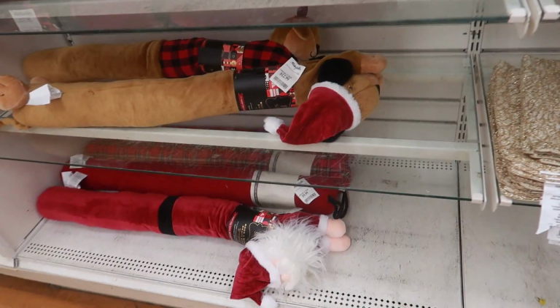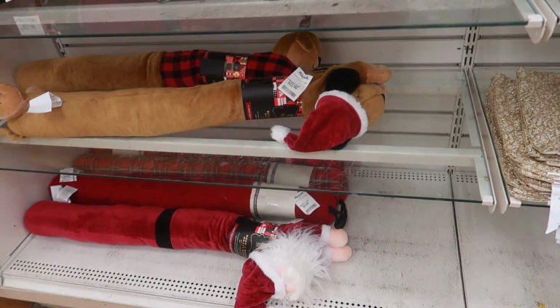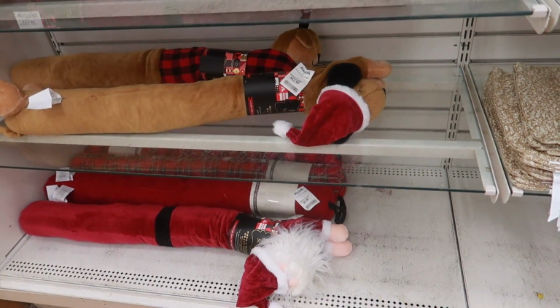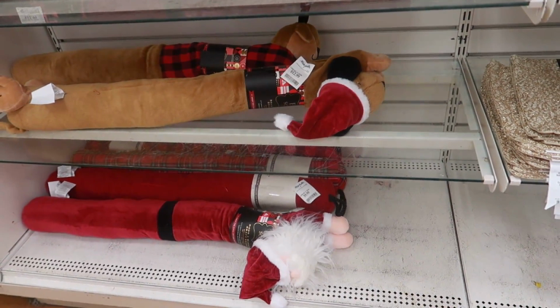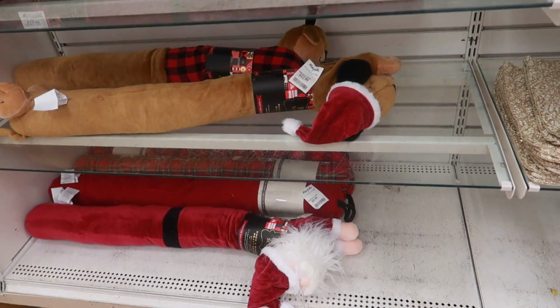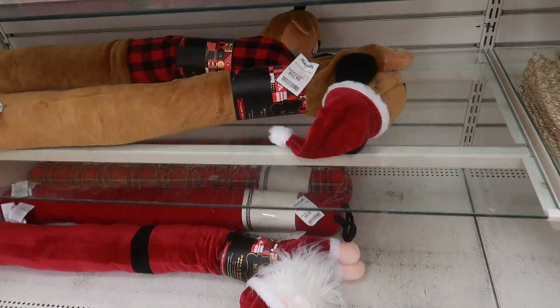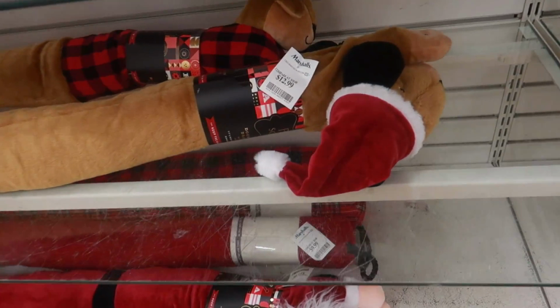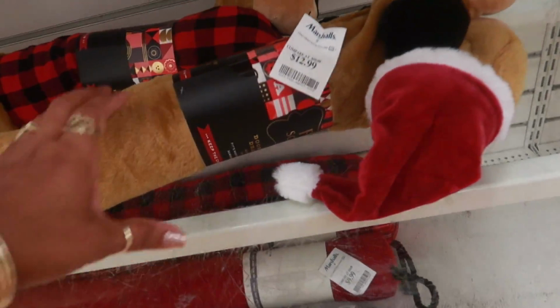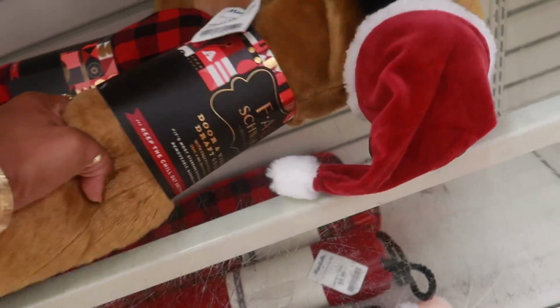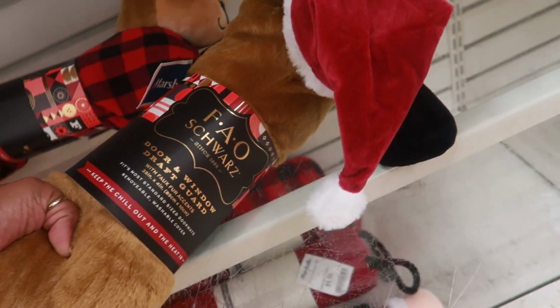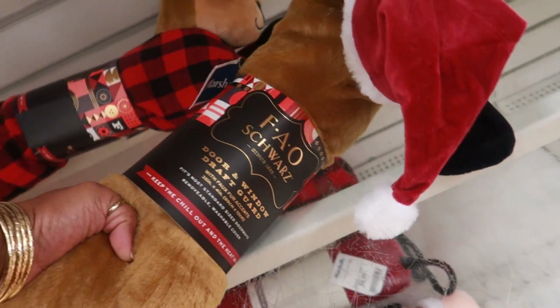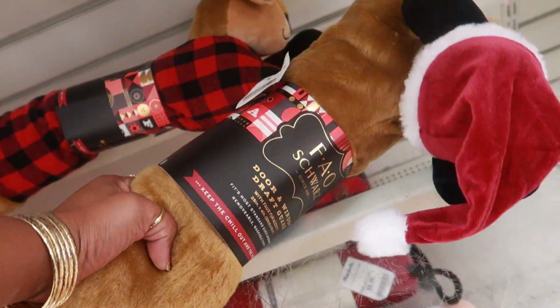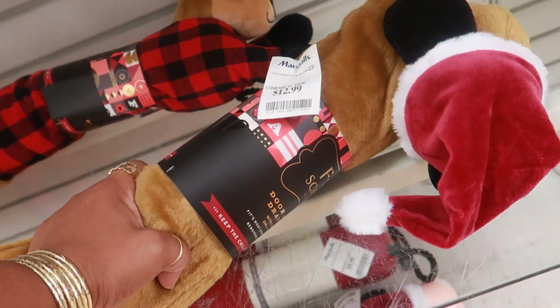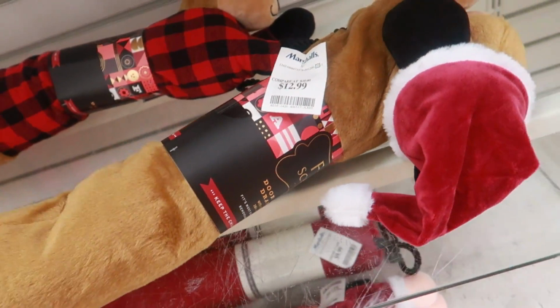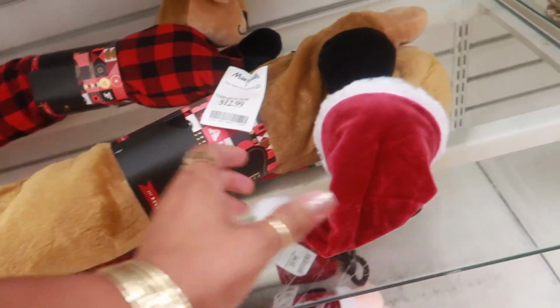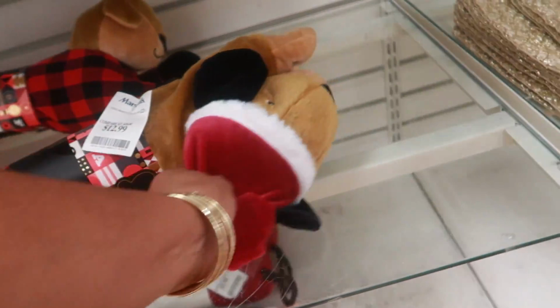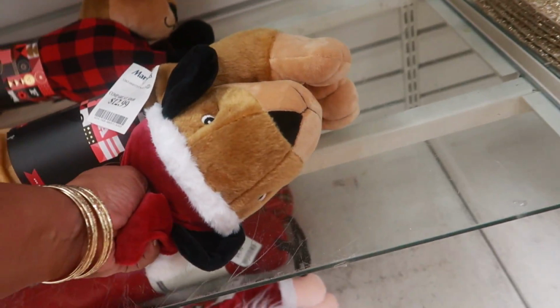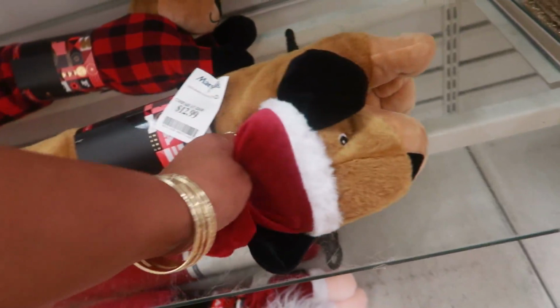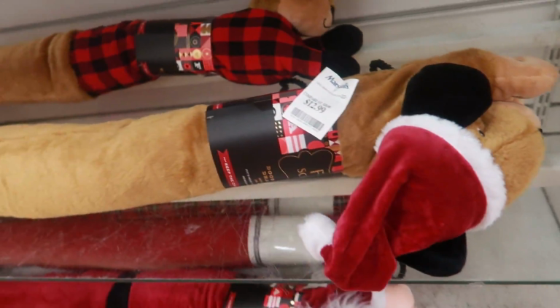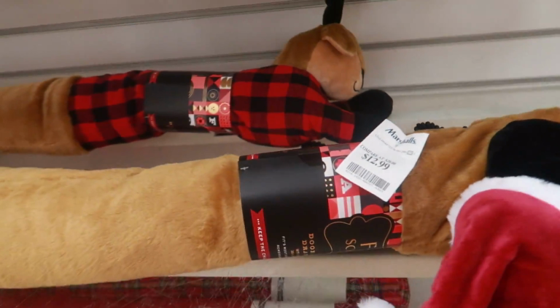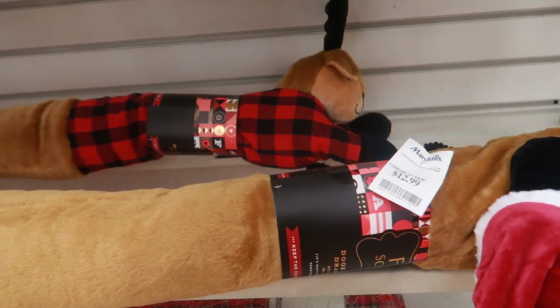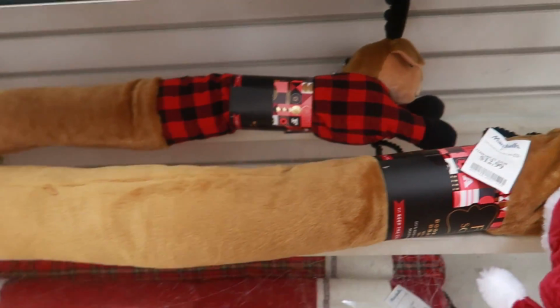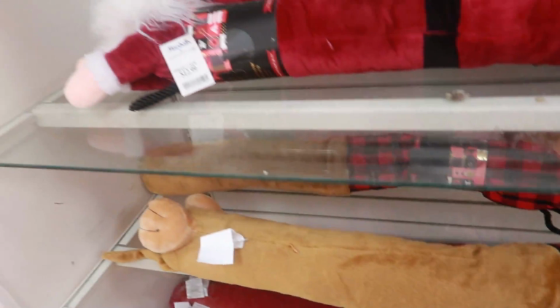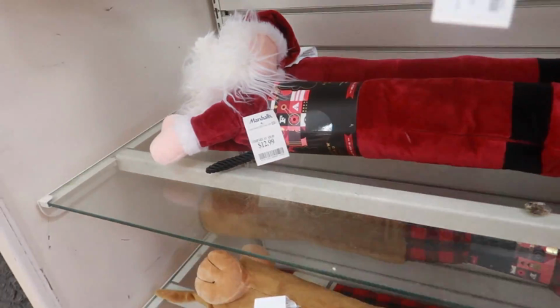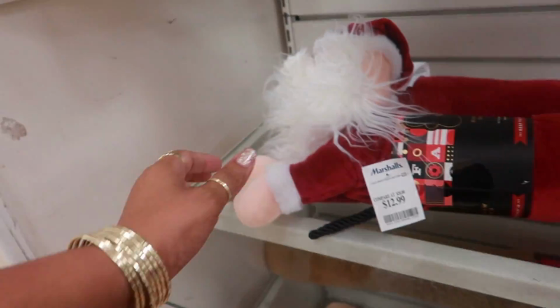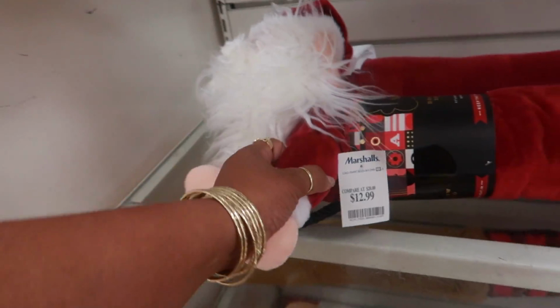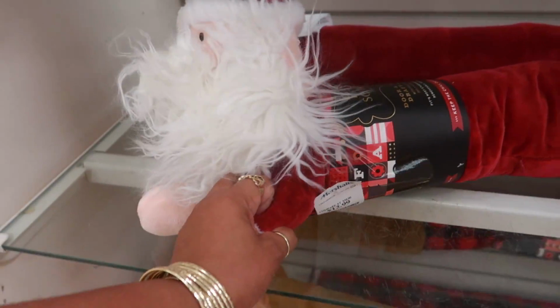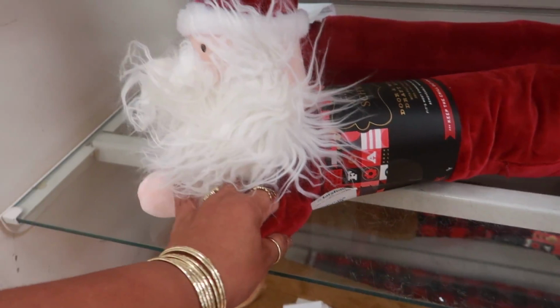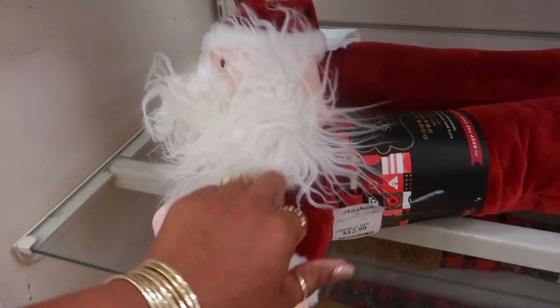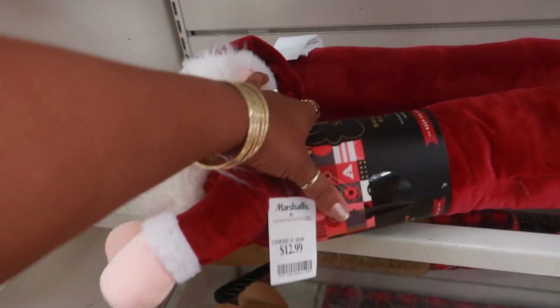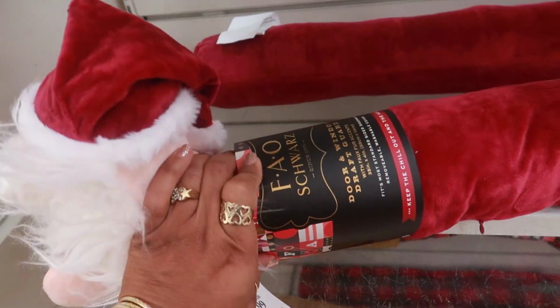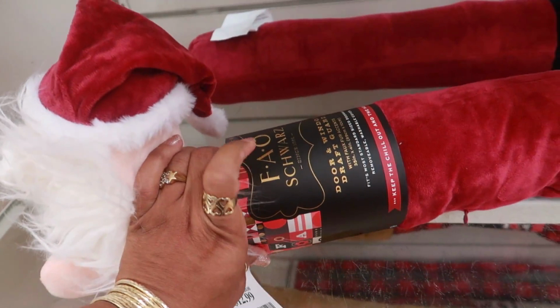Oh look at these F.A.O. Schwarz draft guards for $12.99! You have the little dog, there's a reindeer back there, and you even have Santa. These are all F.A.O. Schwarz.